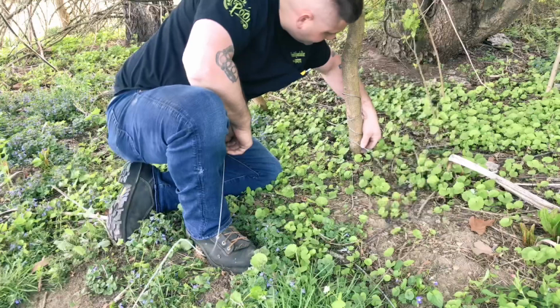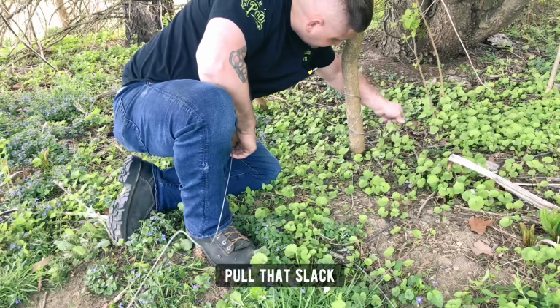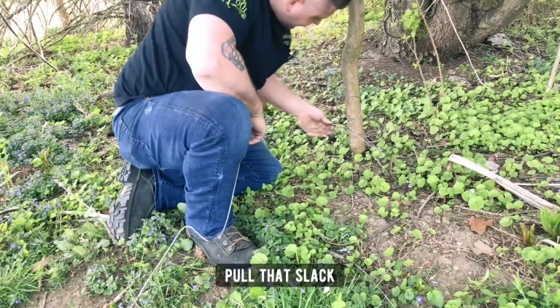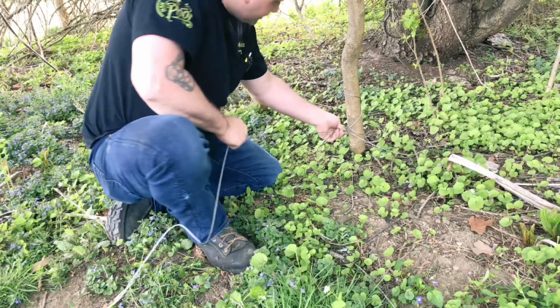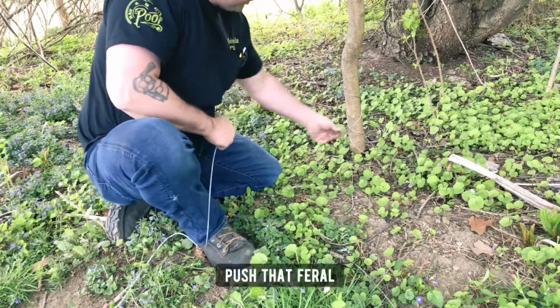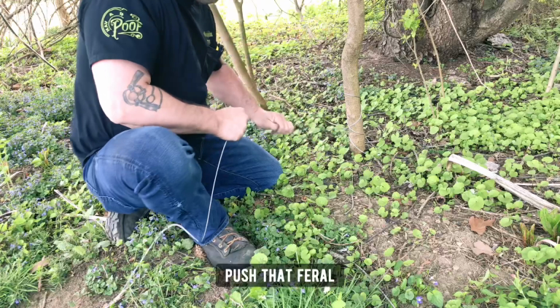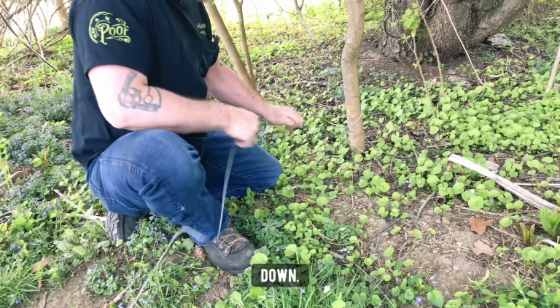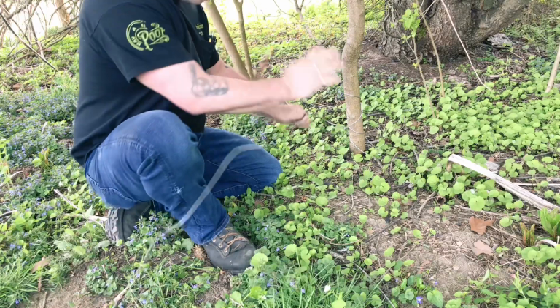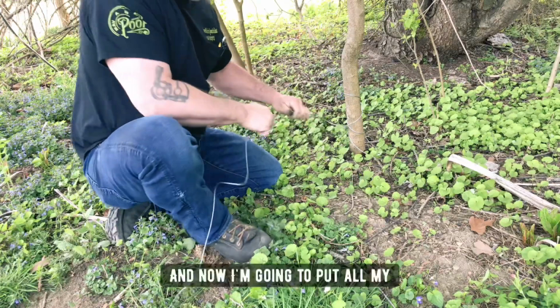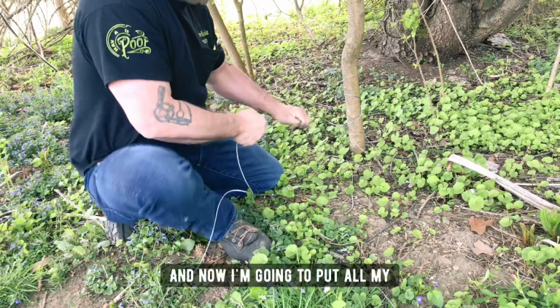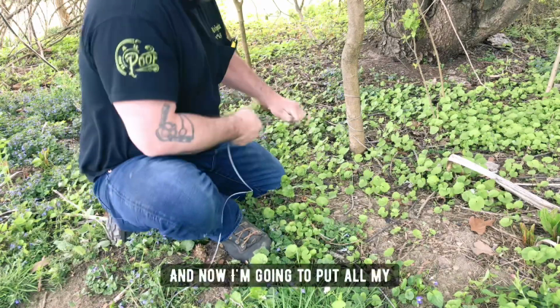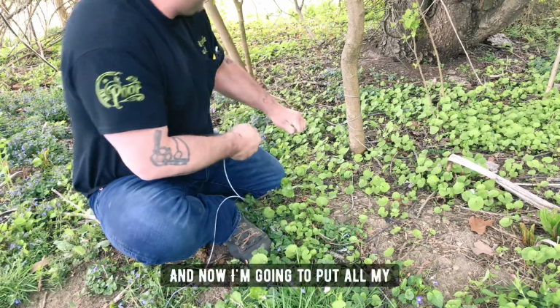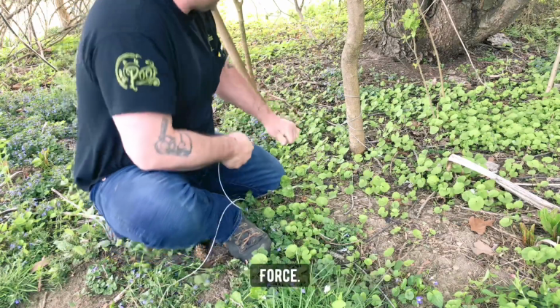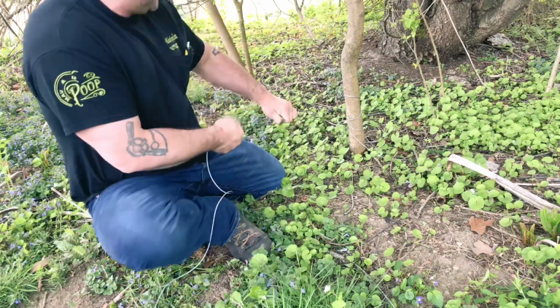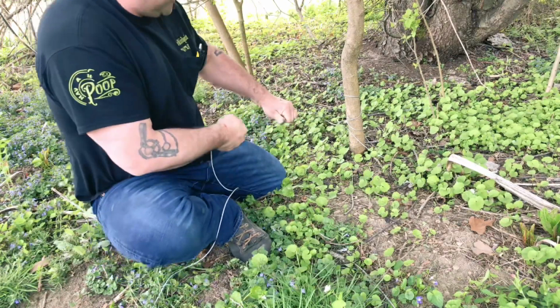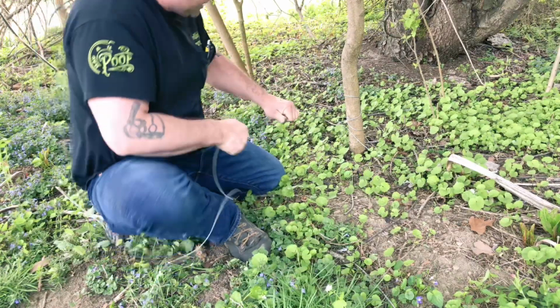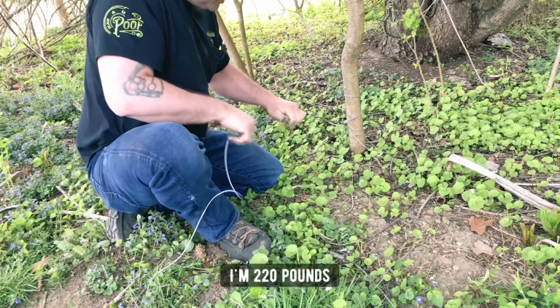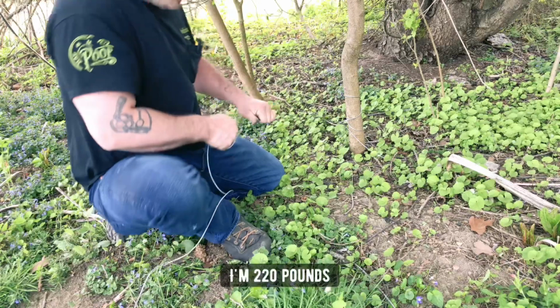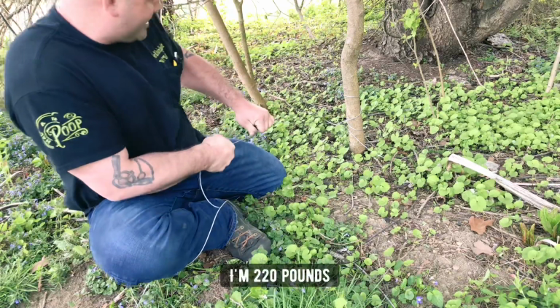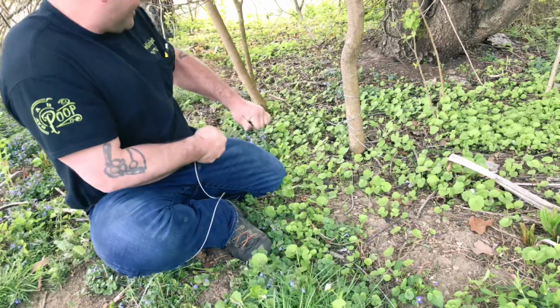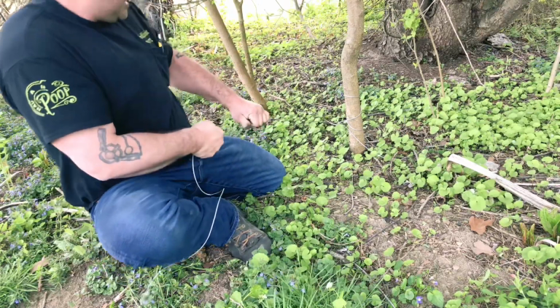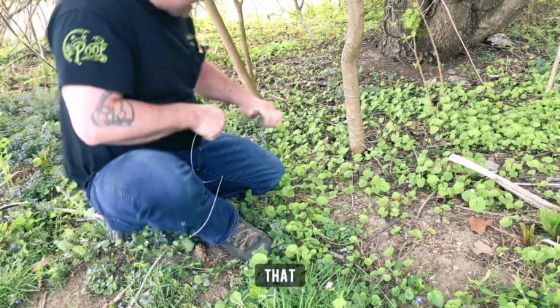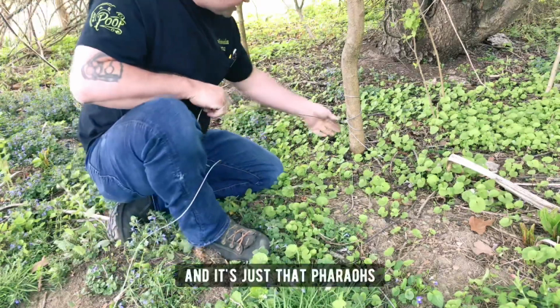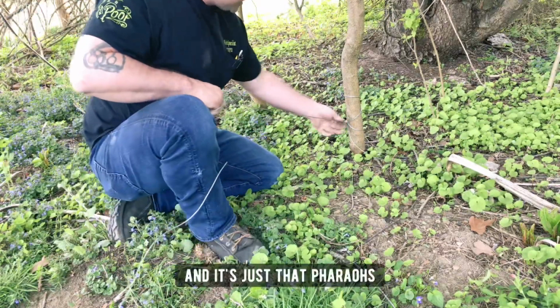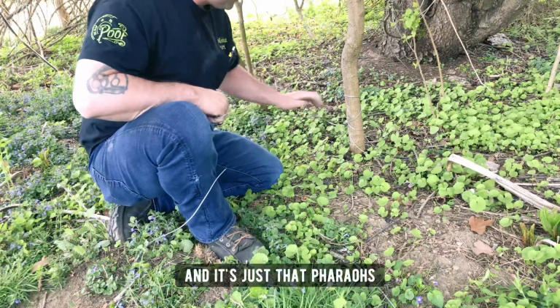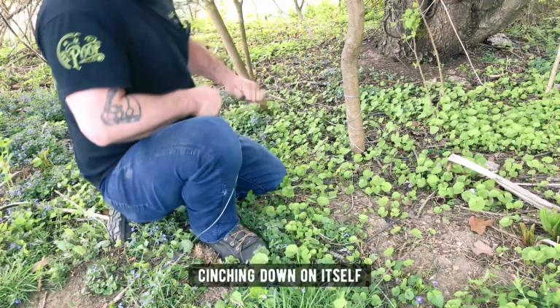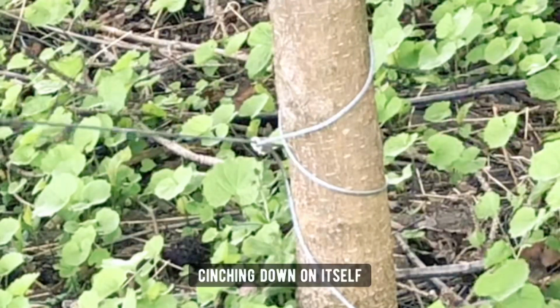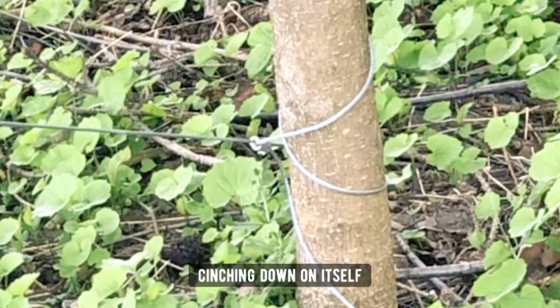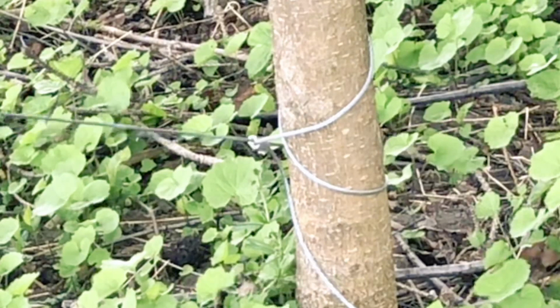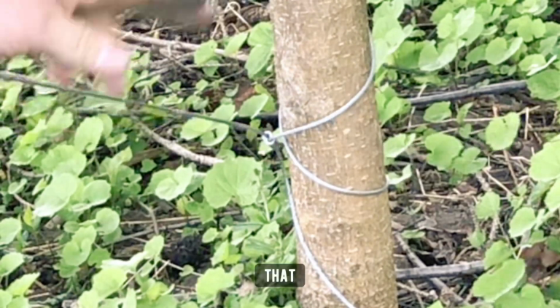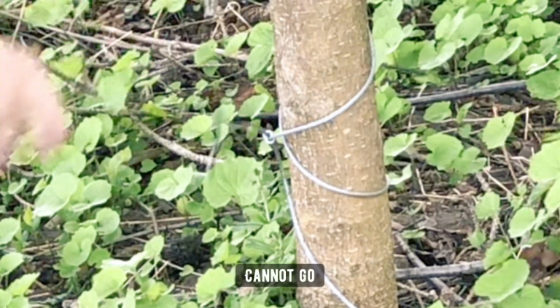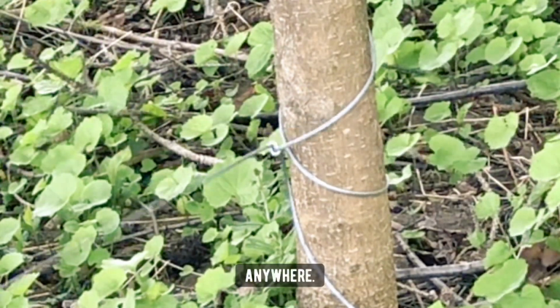Pull that slack out, push that ferrule down. I'm going to put all my force — 220 pounds — into that. And it's just that ferrule cinching down on itself. That cable cannot go anywhere.